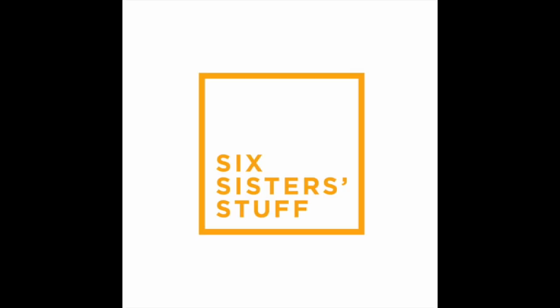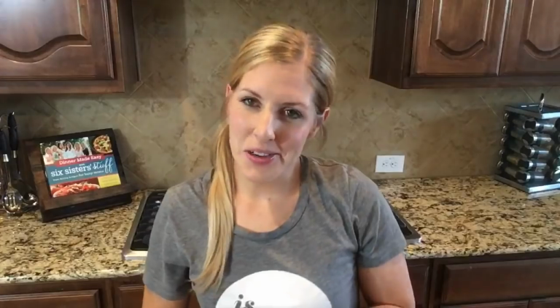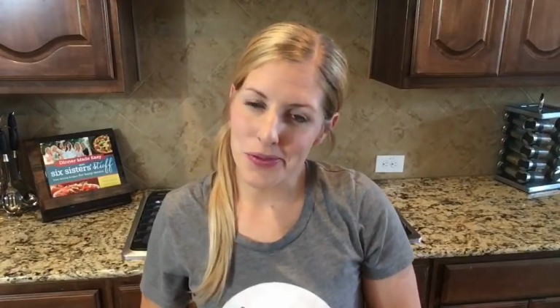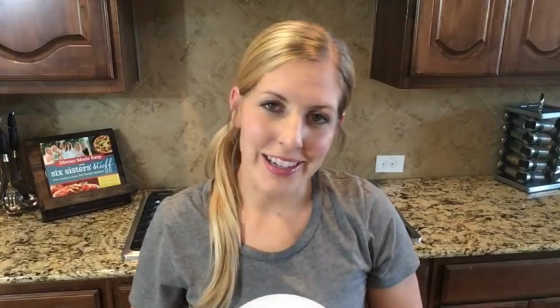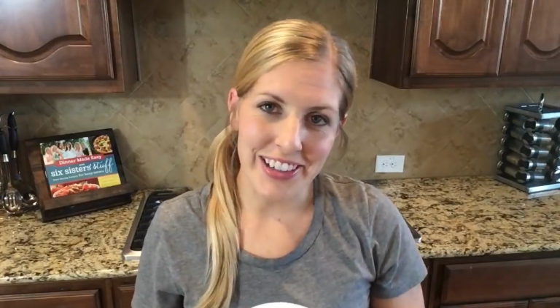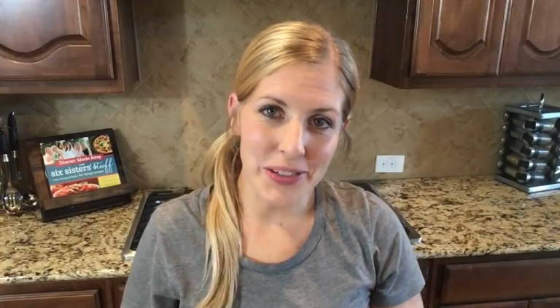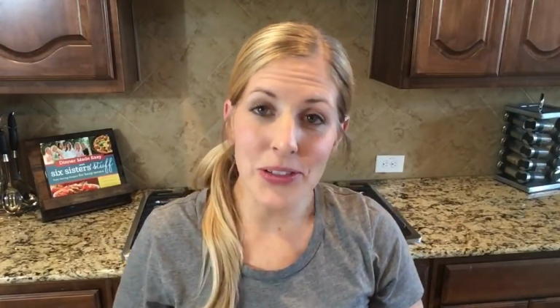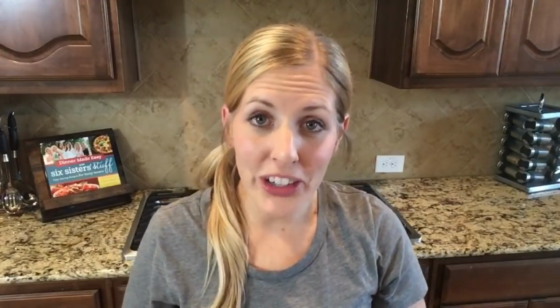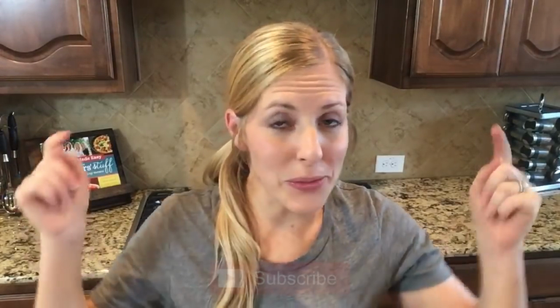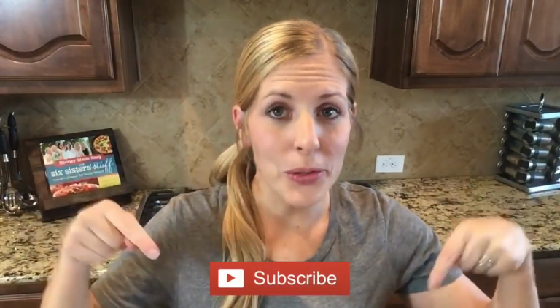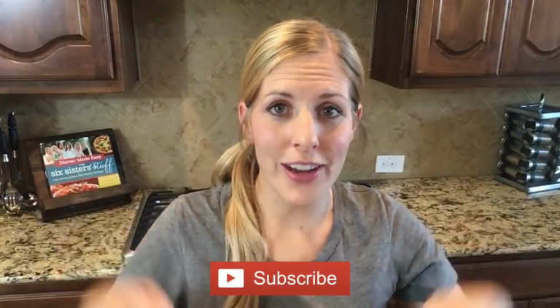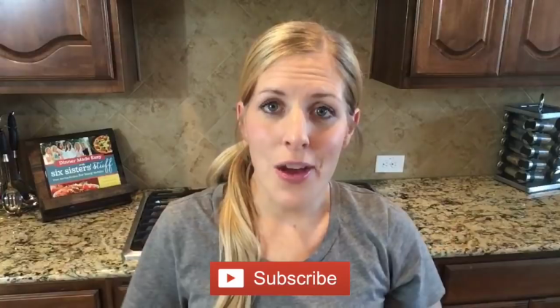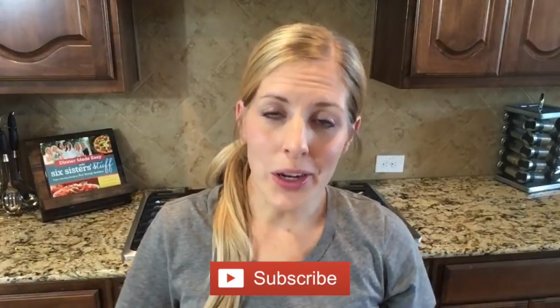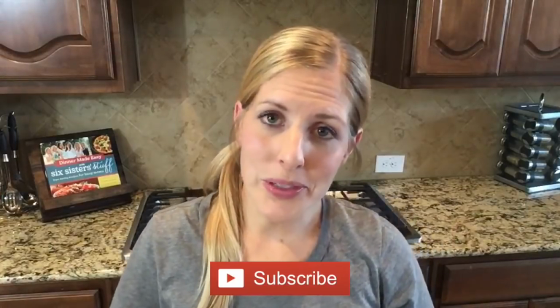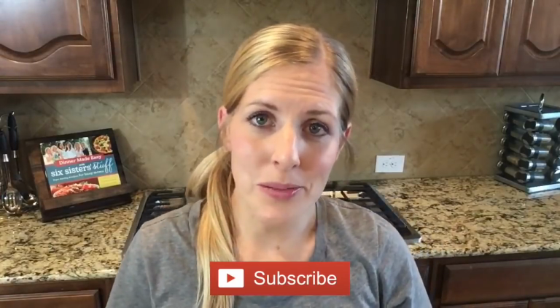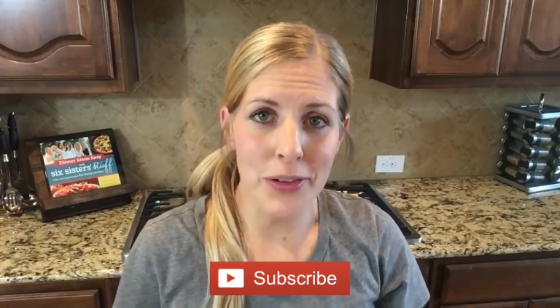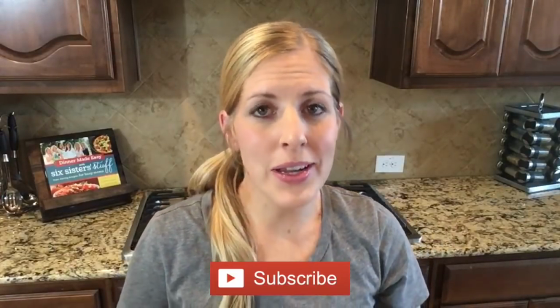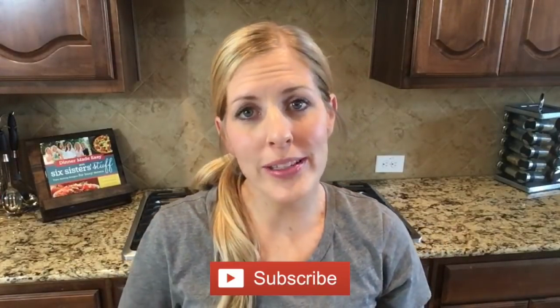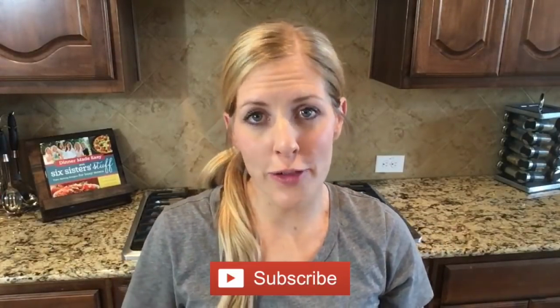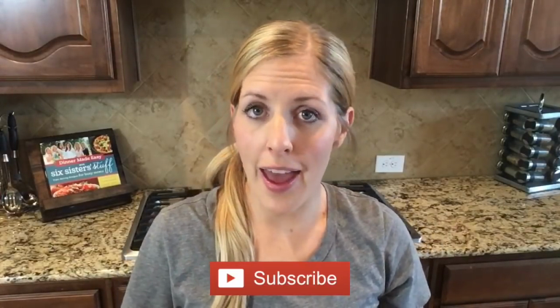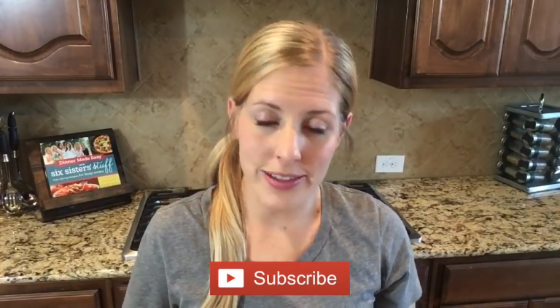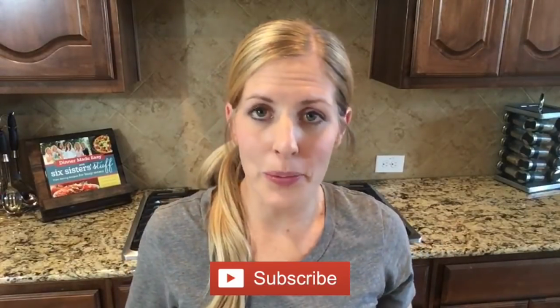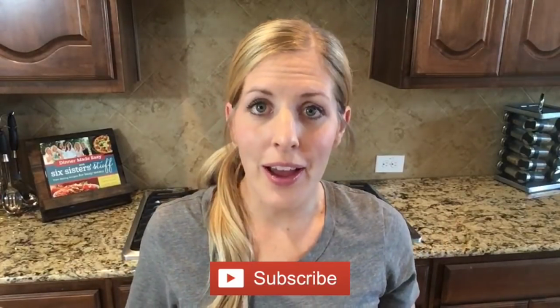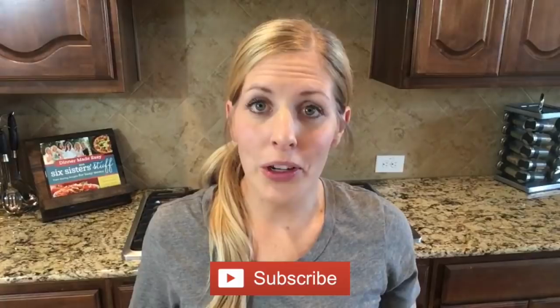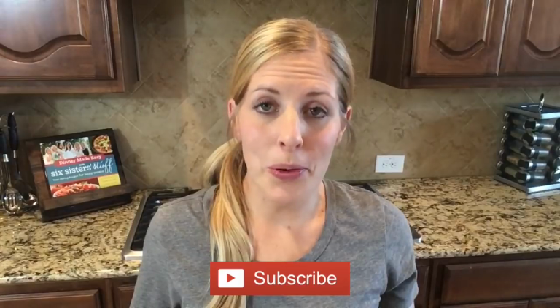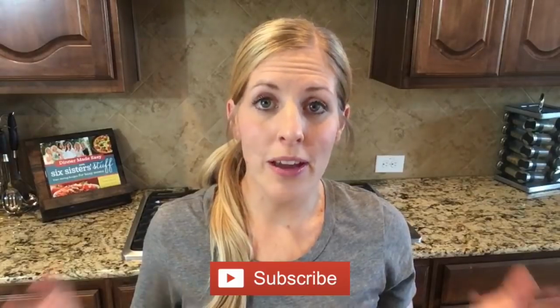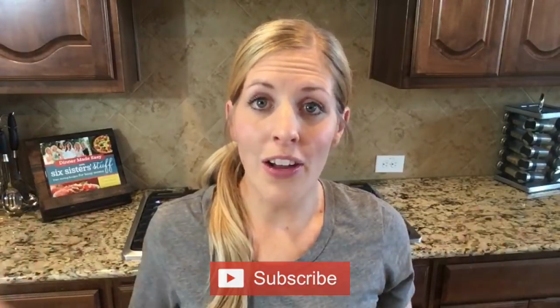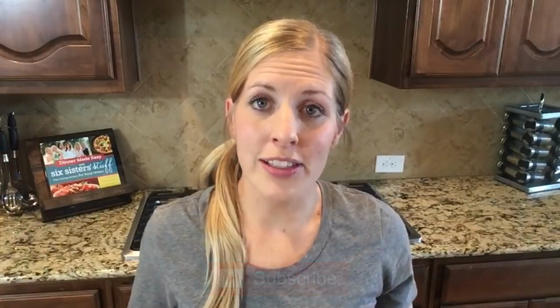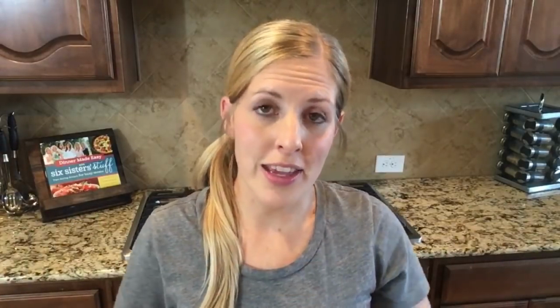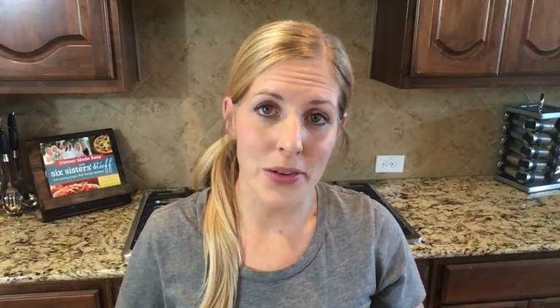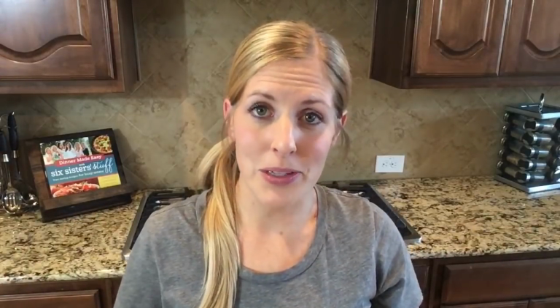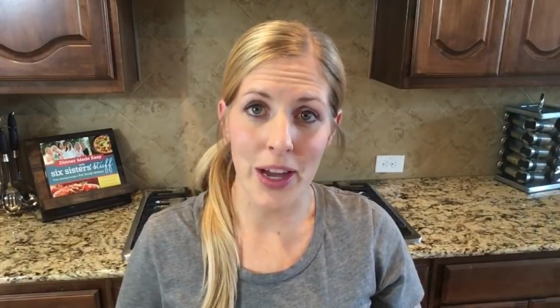Now before I get started on these recipes, don't forget to subscribe to our channel. We are posting recipes every Monday, Wednesday, and Friday, and this November we are going to be posting all kinds of Thanksgiving recipes for you guys.